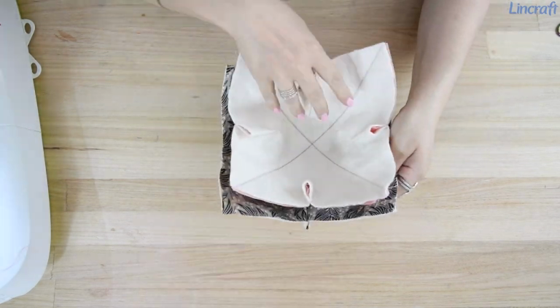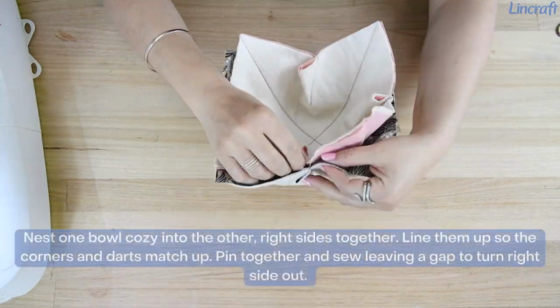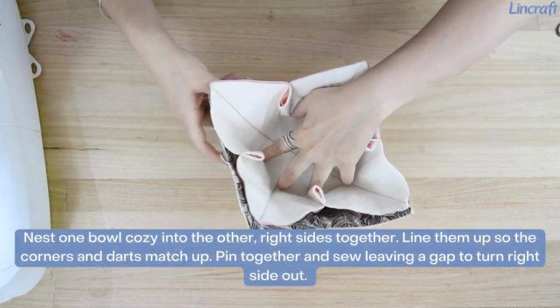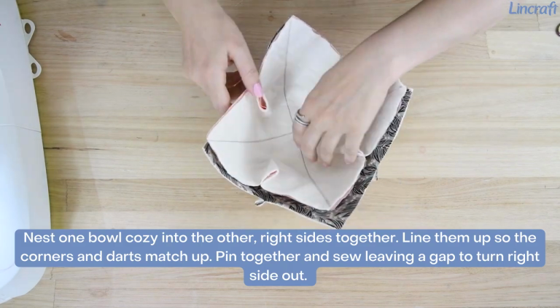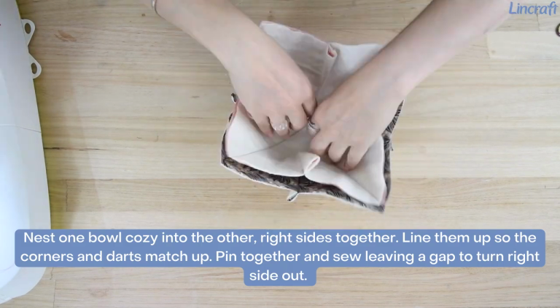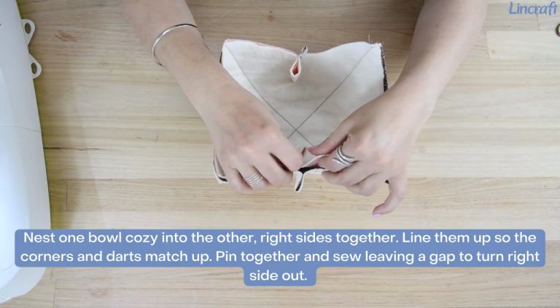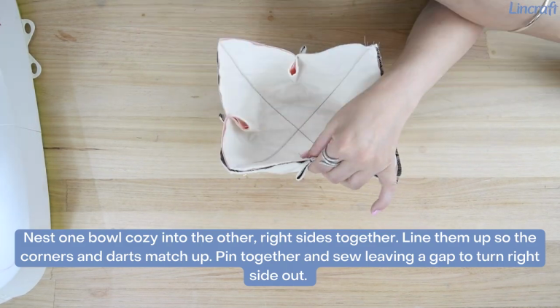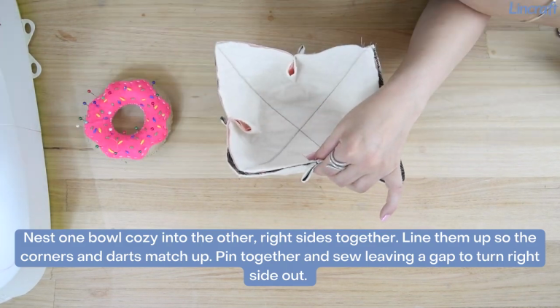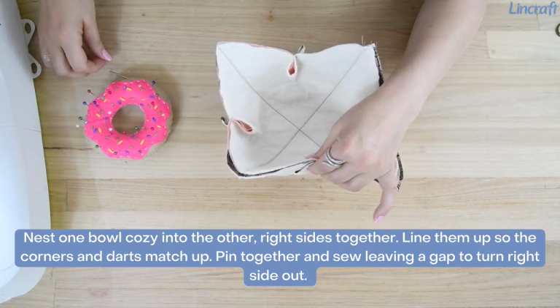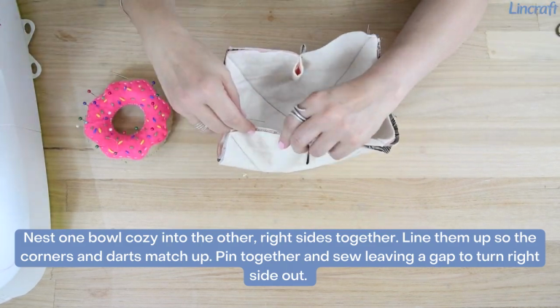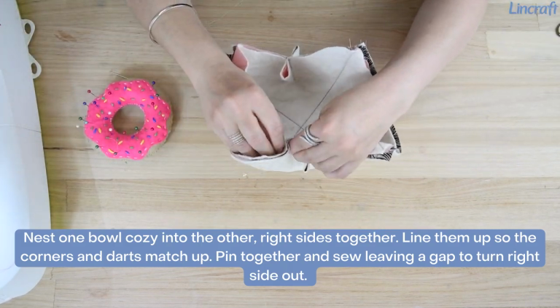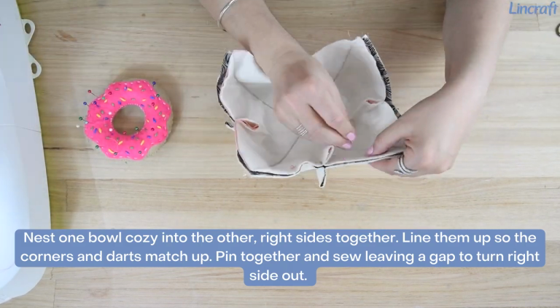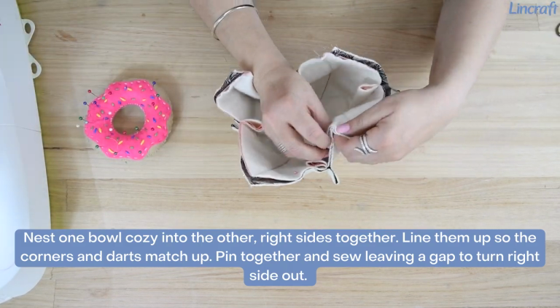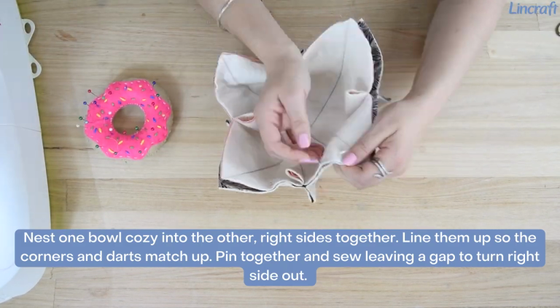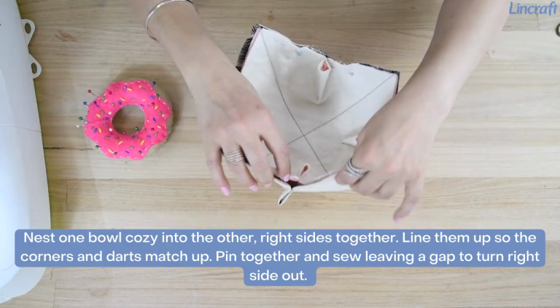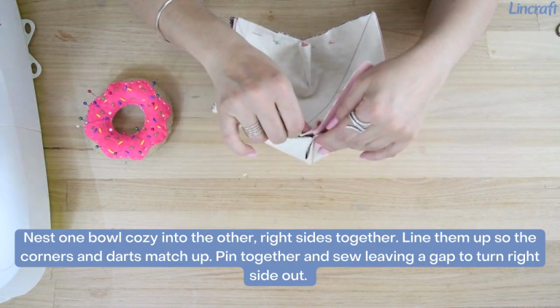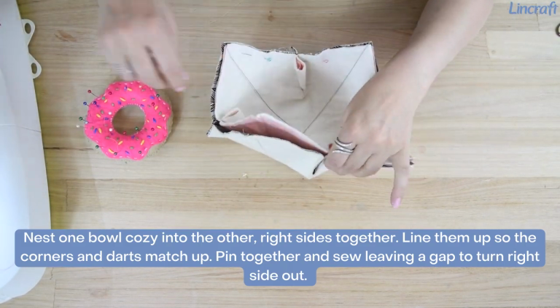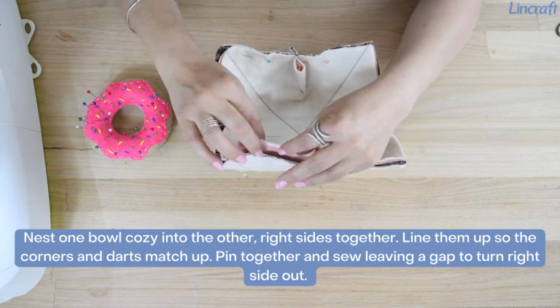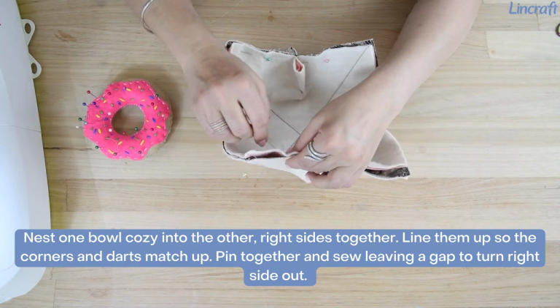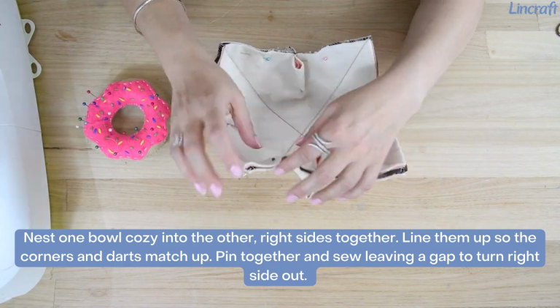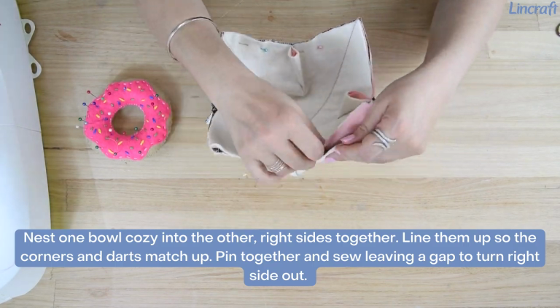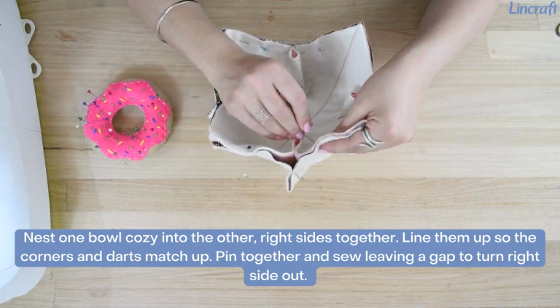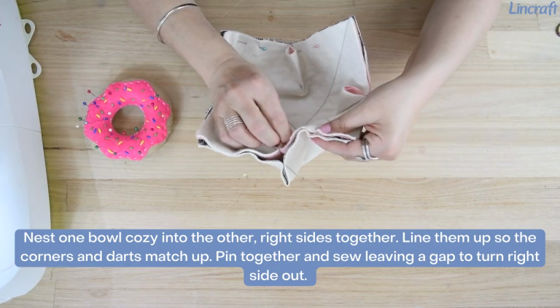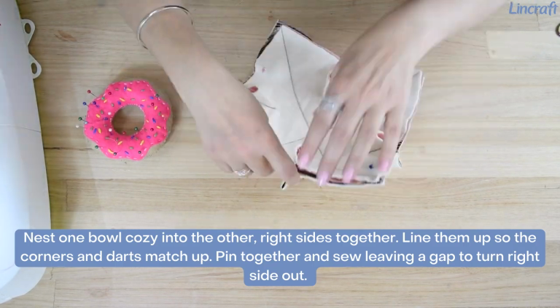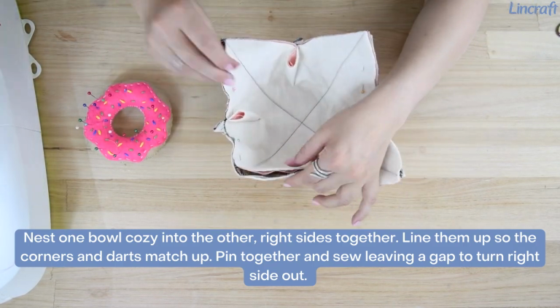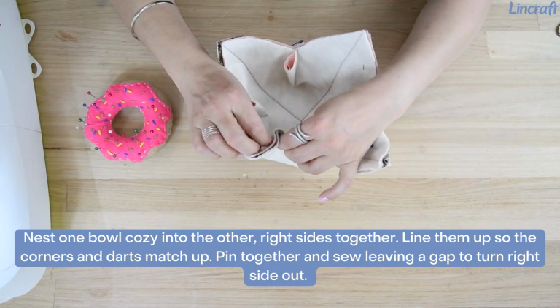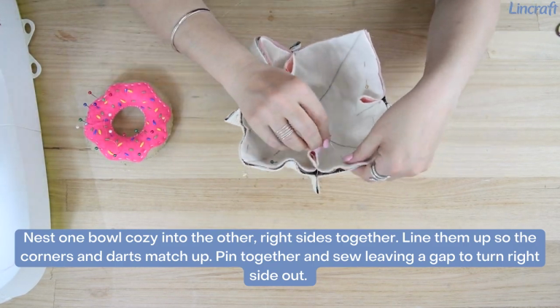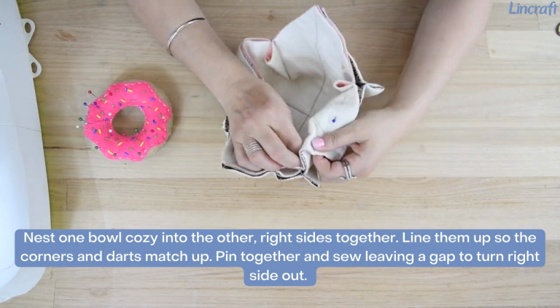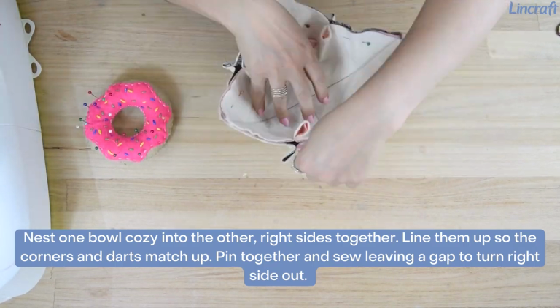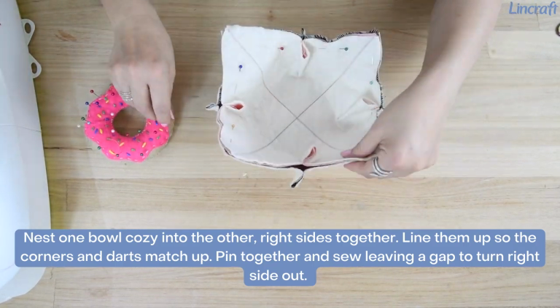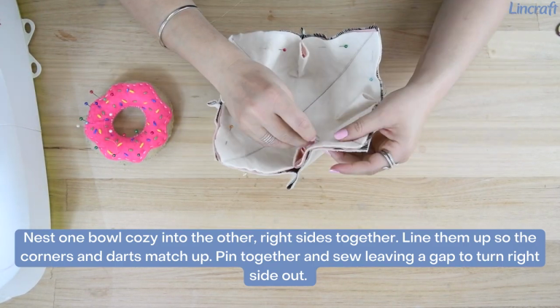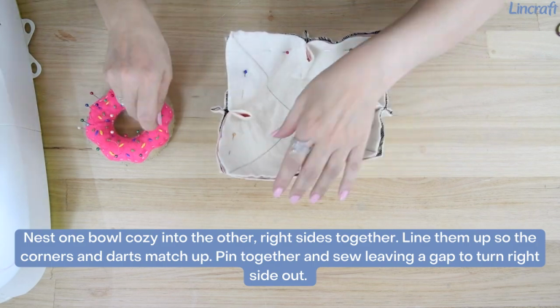Nest one bowl cozy into the other with right sides together. Line them up so the corners and darts match up. Pin together and sew, leaving a gap to turn right side out.